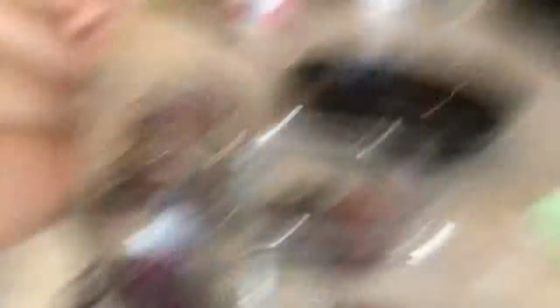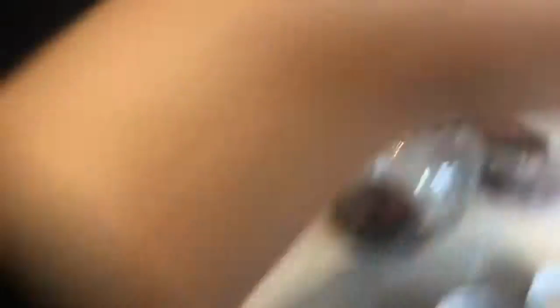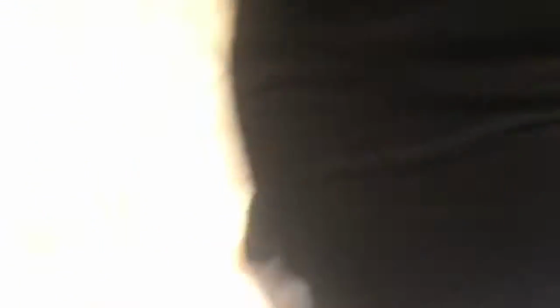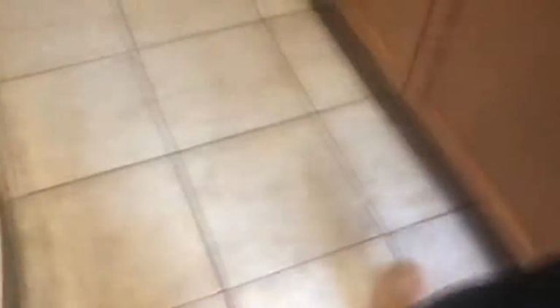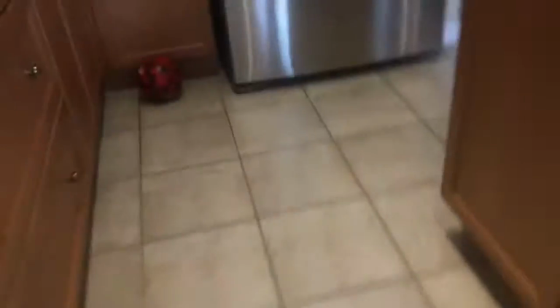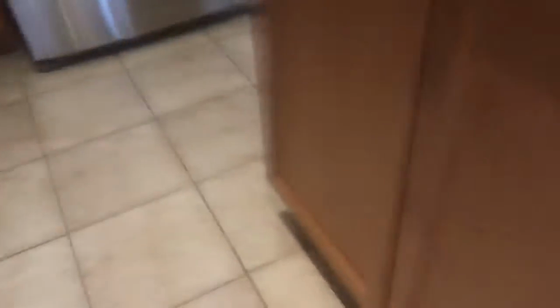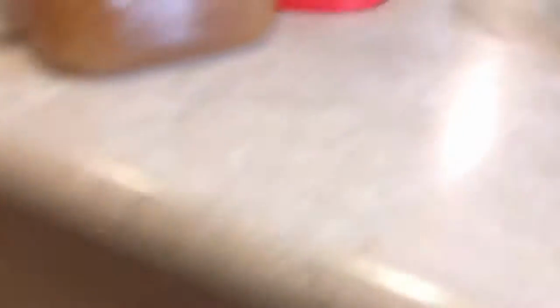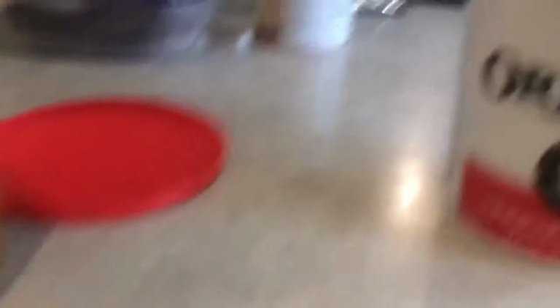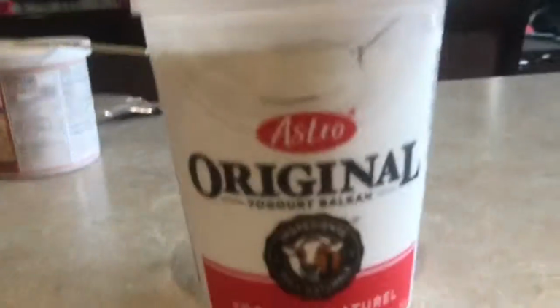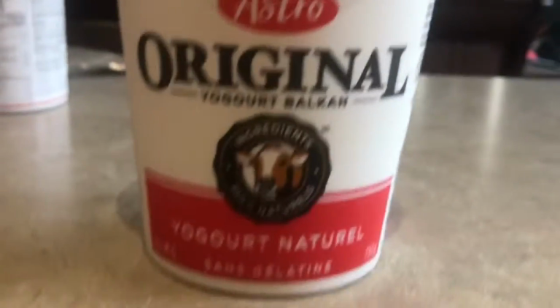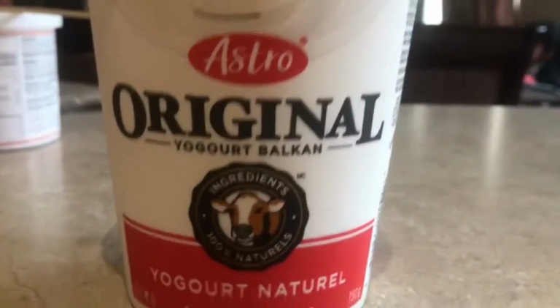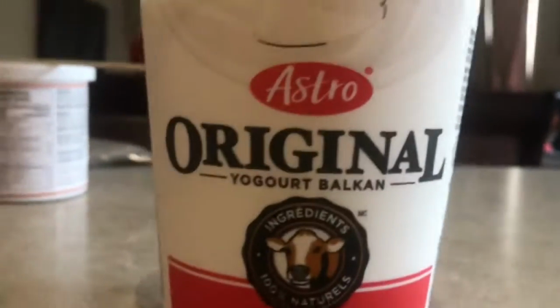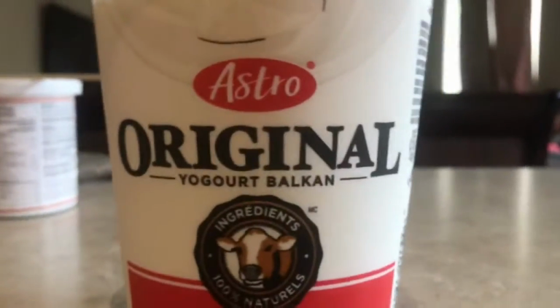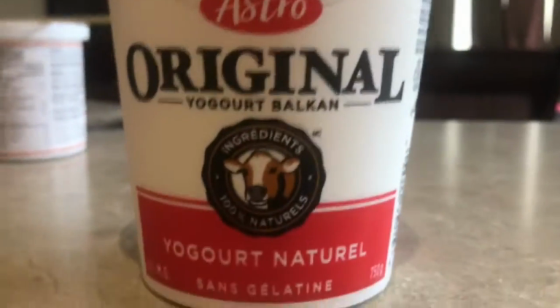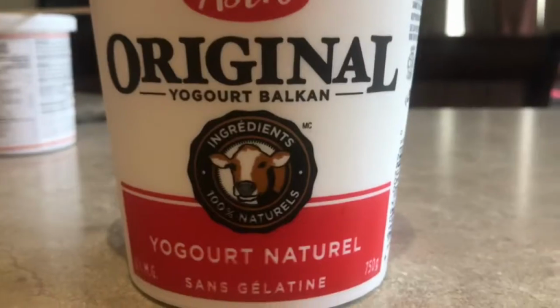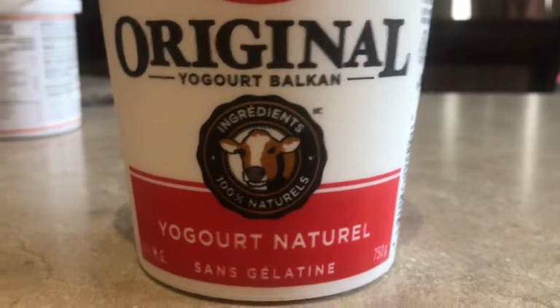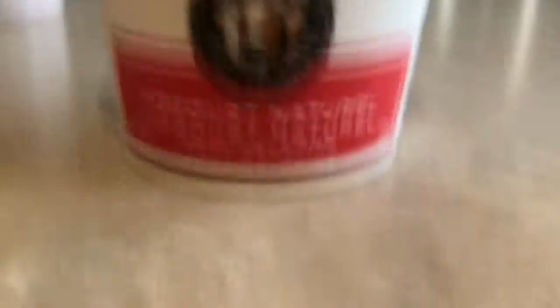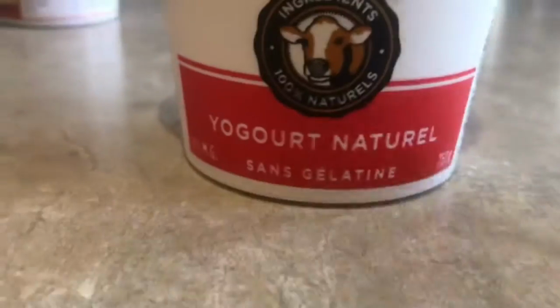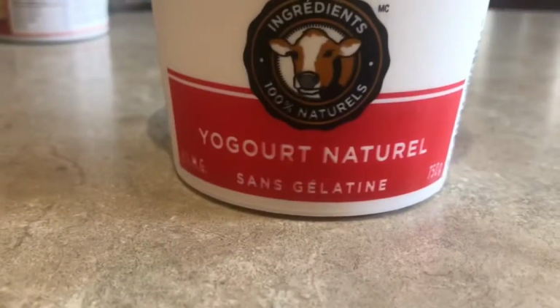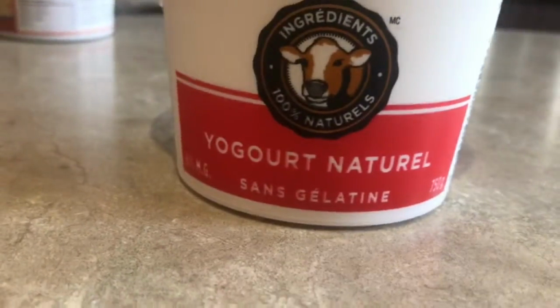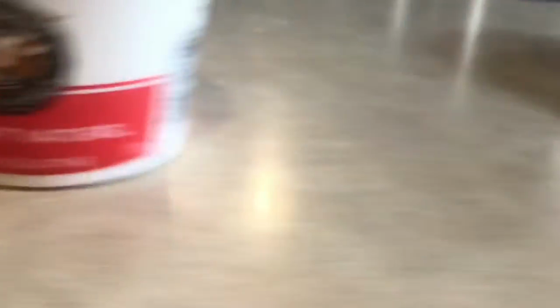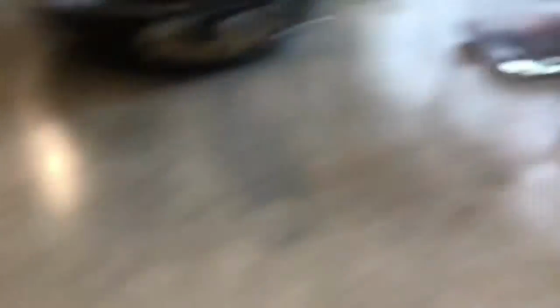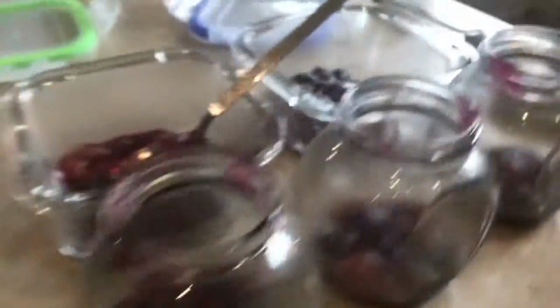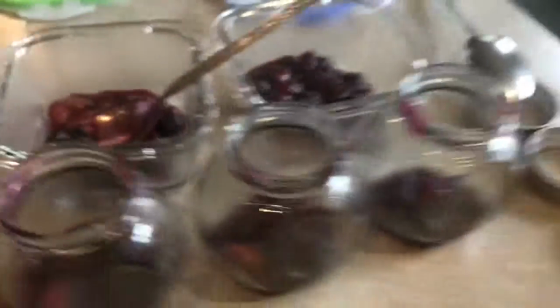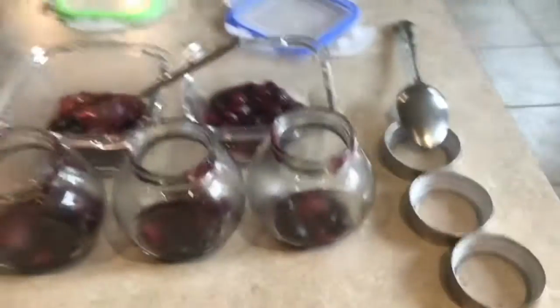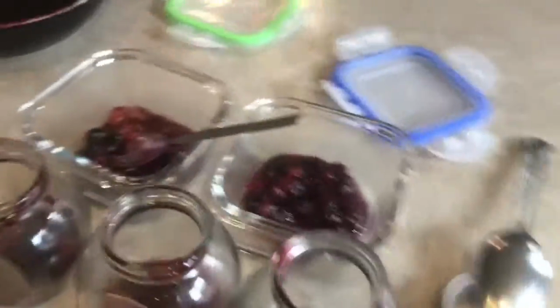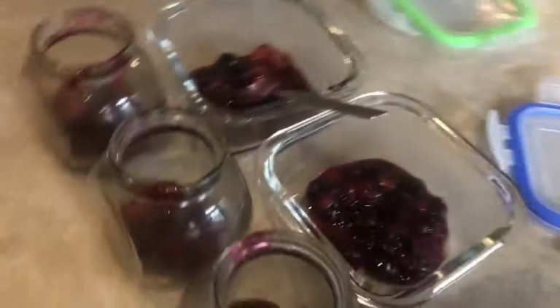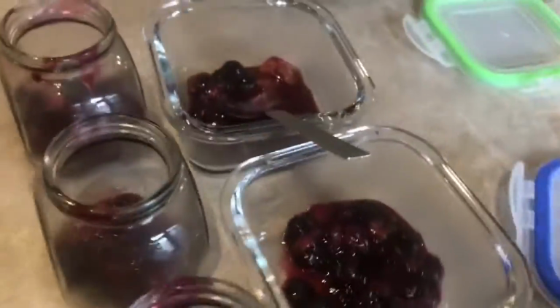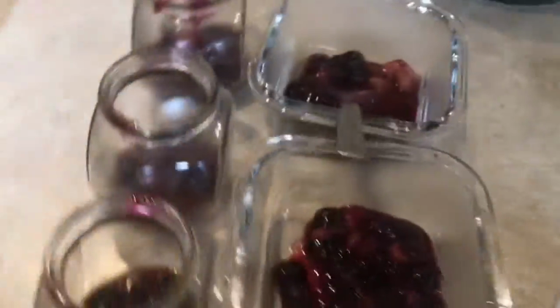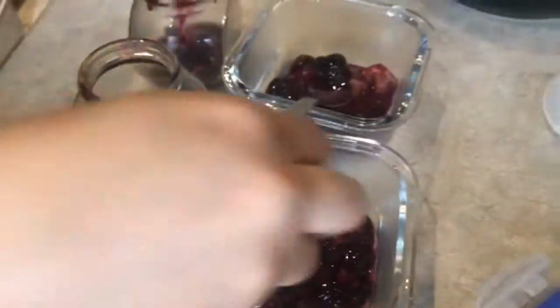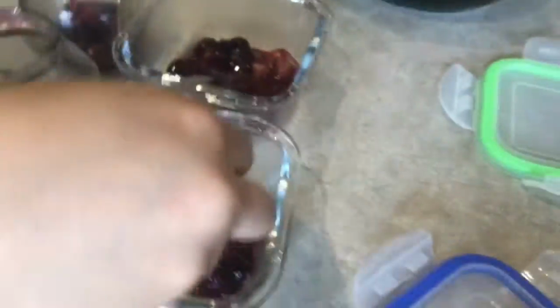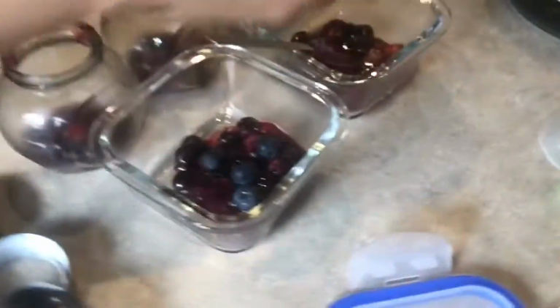In case you guys are wondering, the yogurt we use is original Astro Original Yogurt without gelatin. This is what it should look like with the honey — smells delicious.